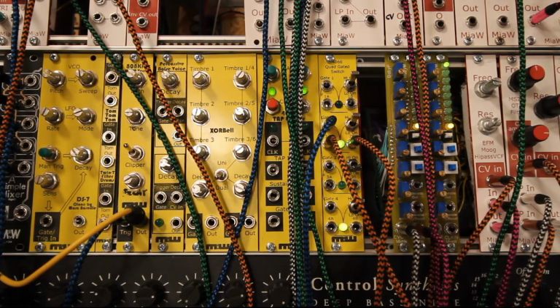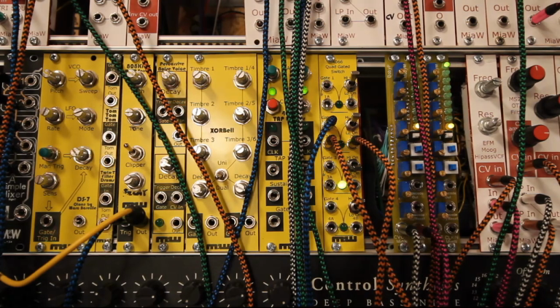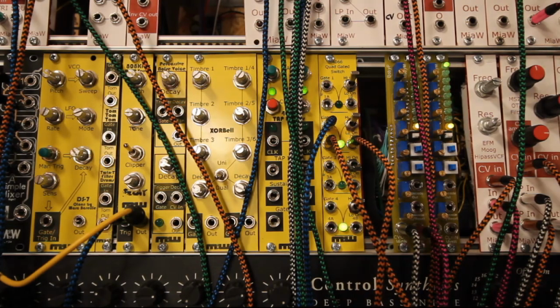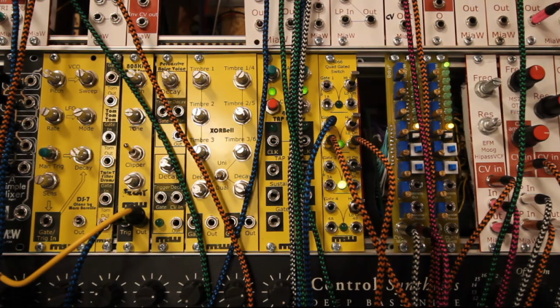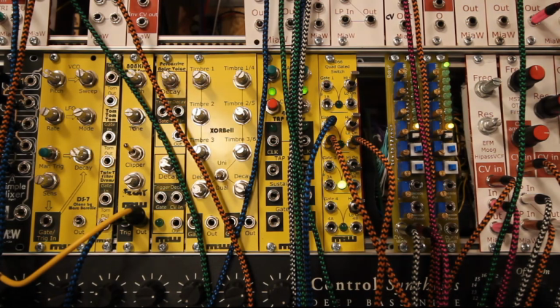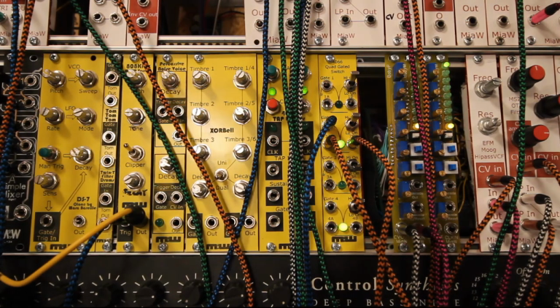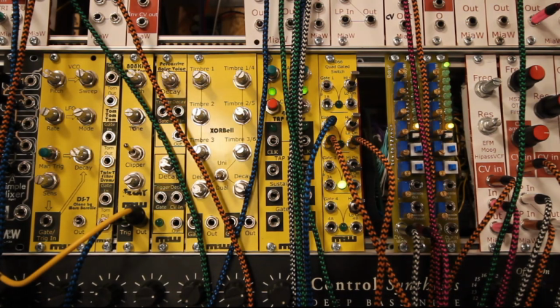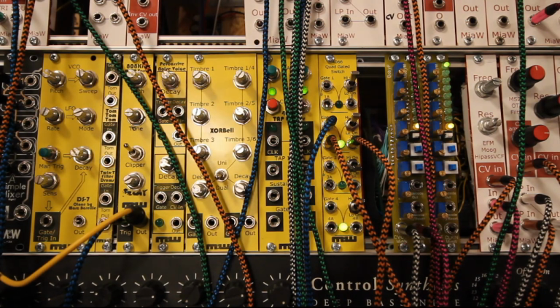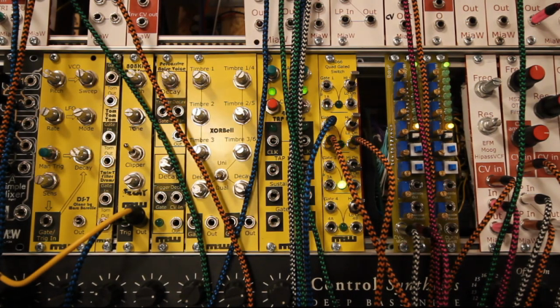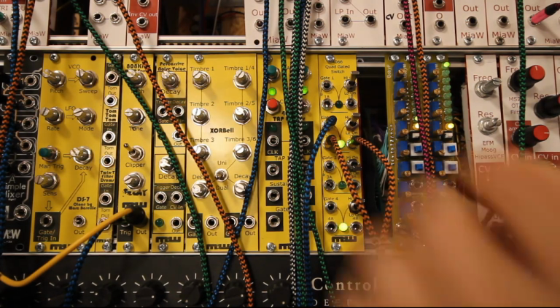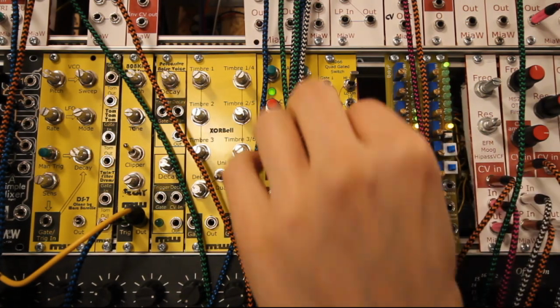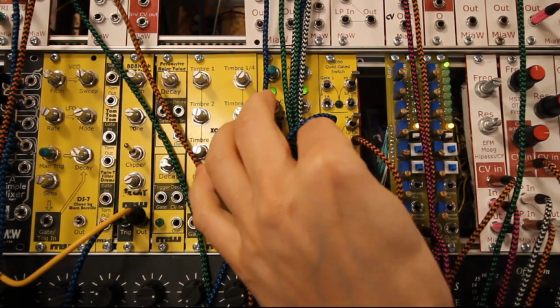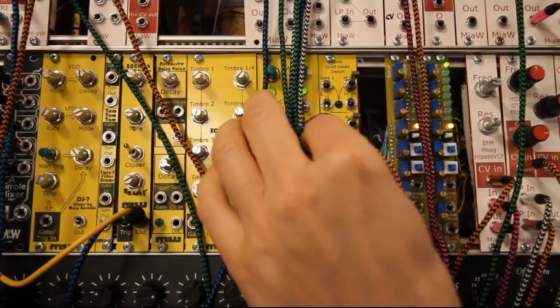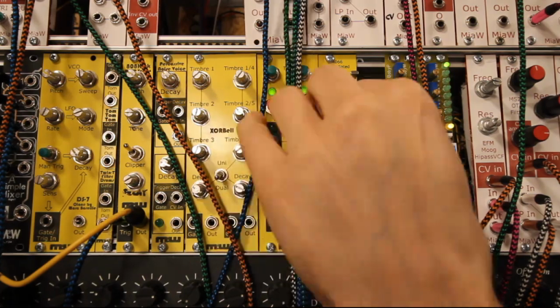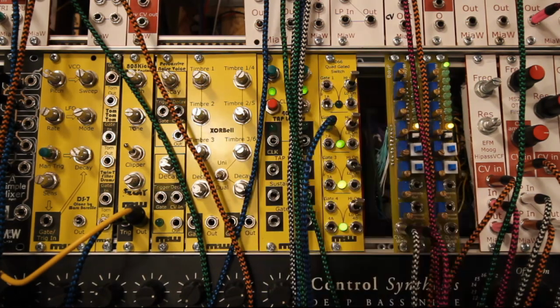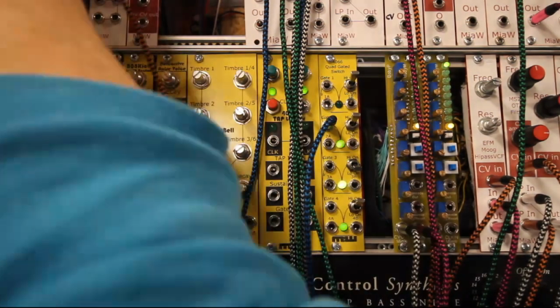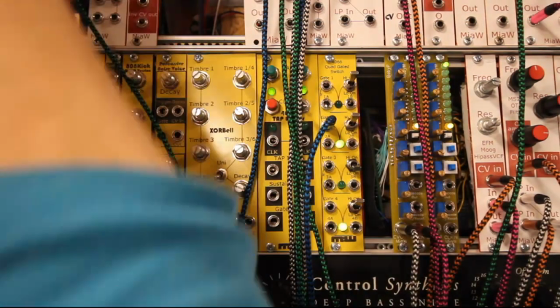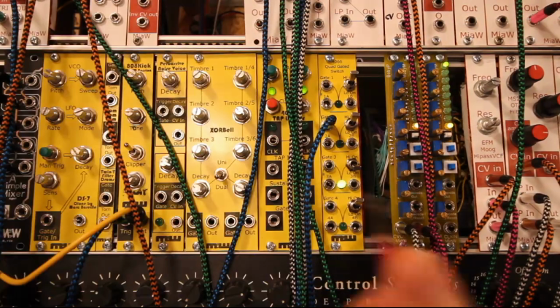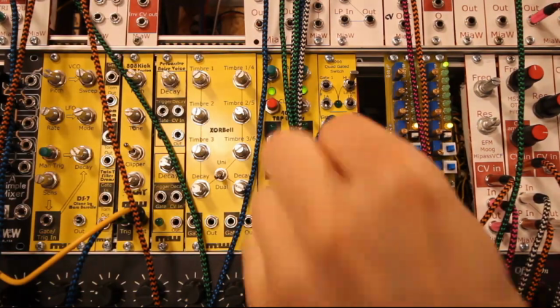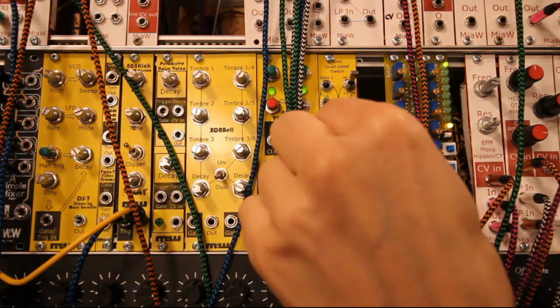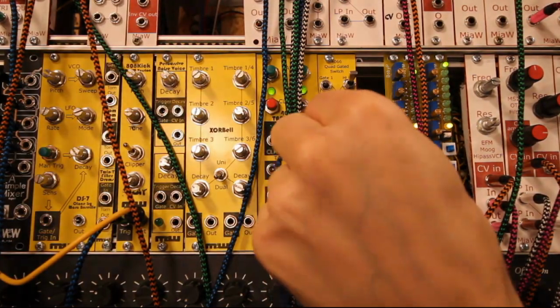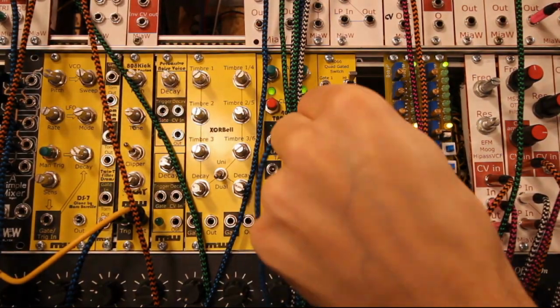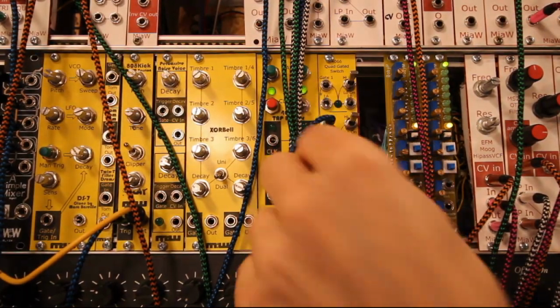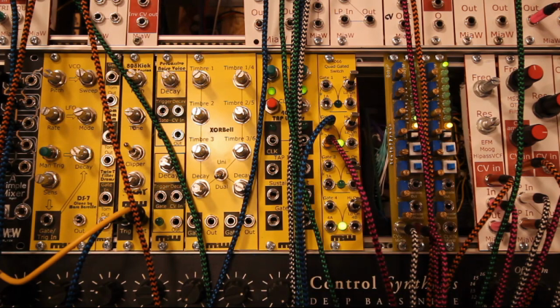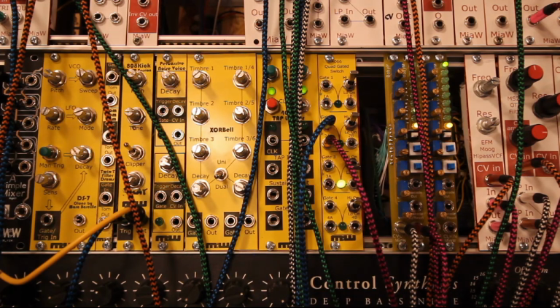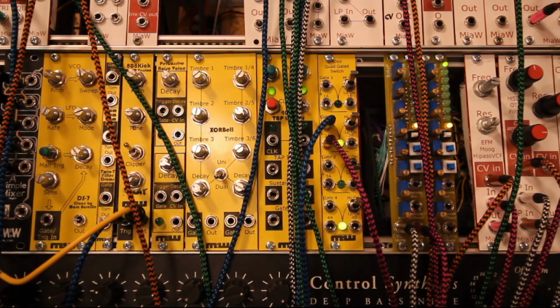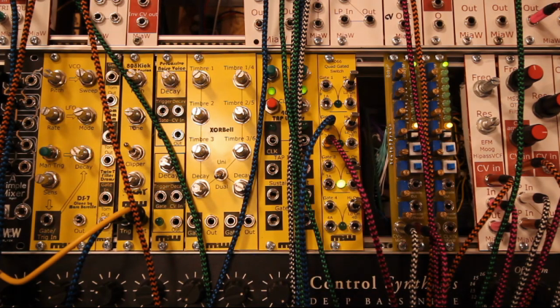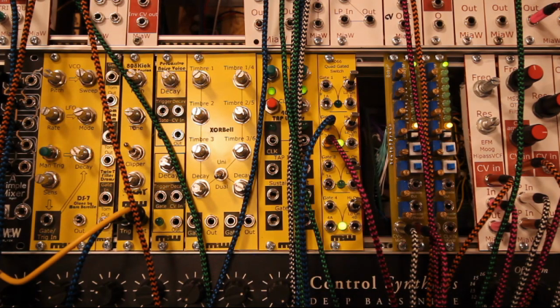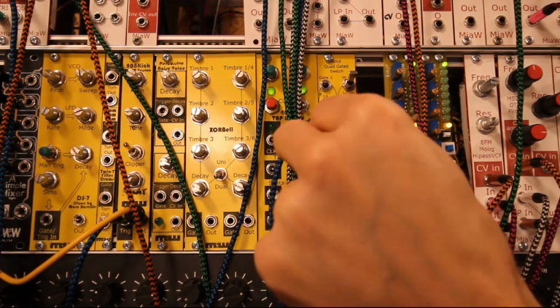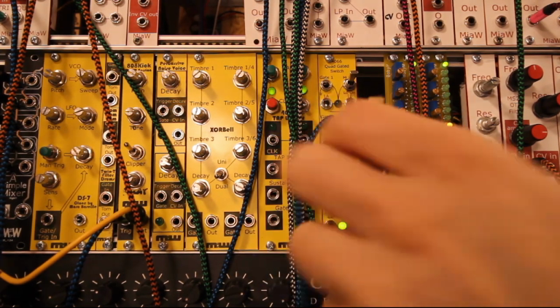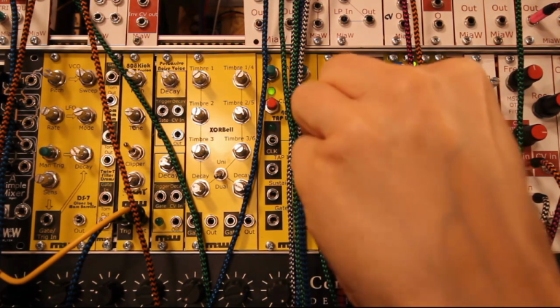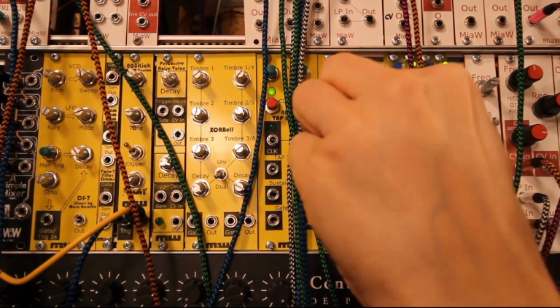We can instead do like this, and then we can connect a CV signal here instead, just so you see that that works as well.